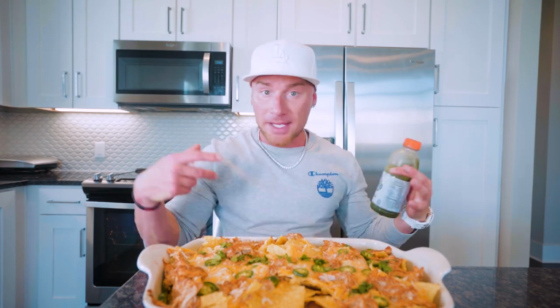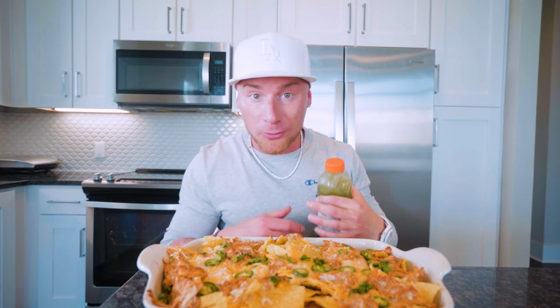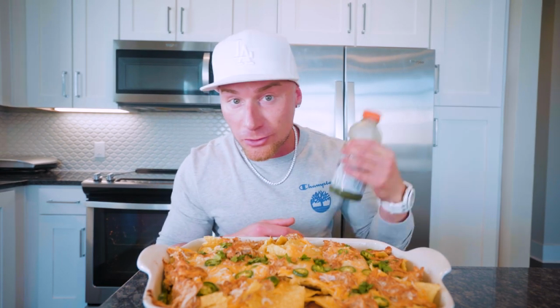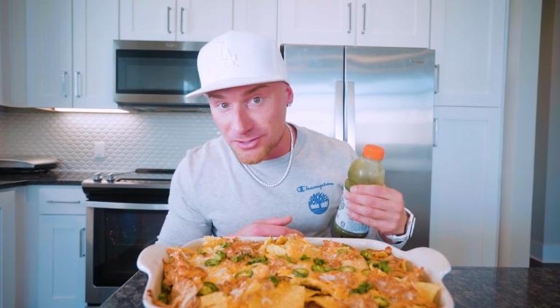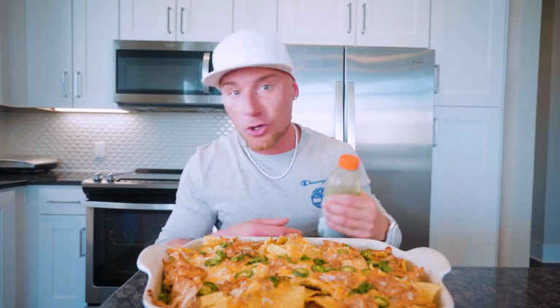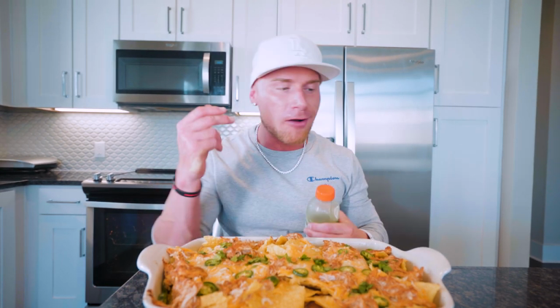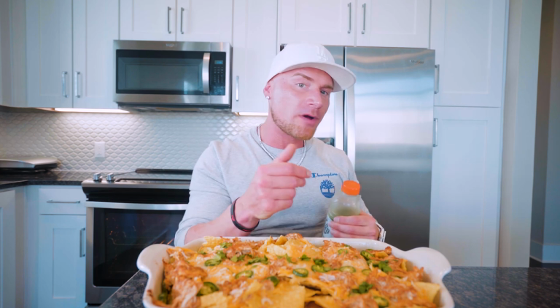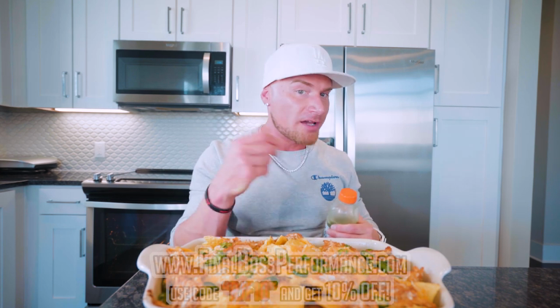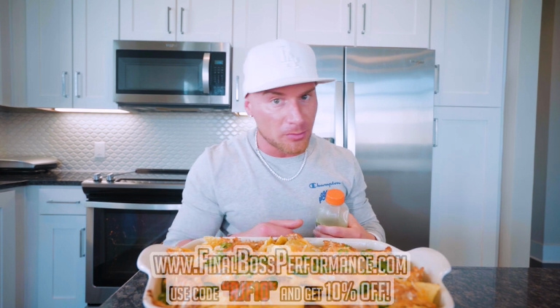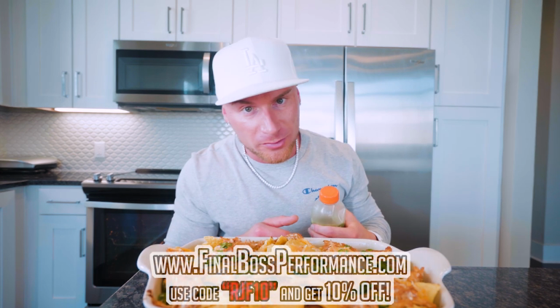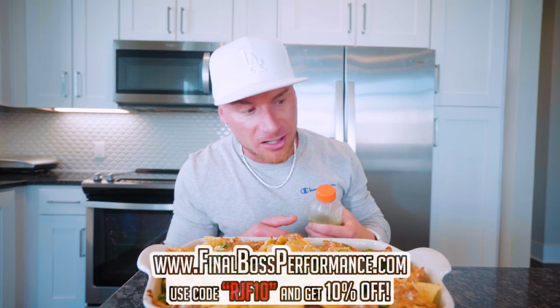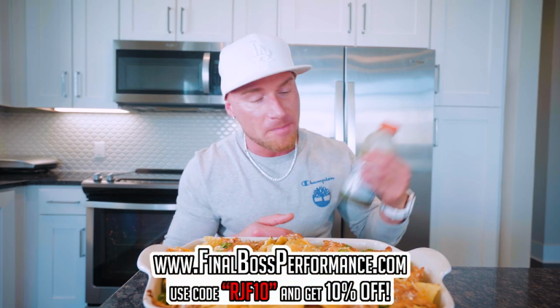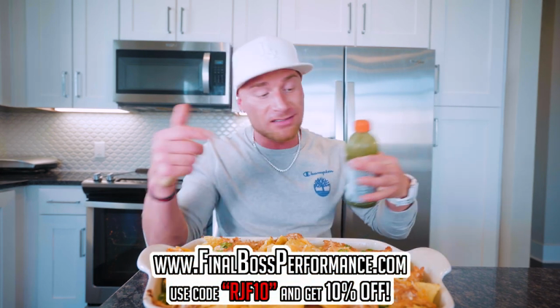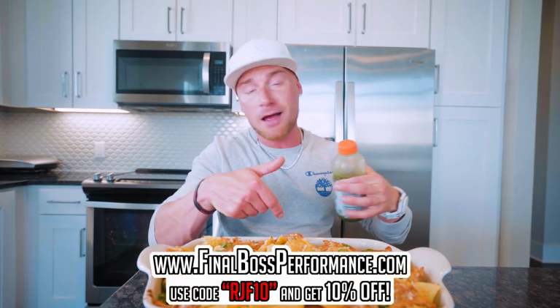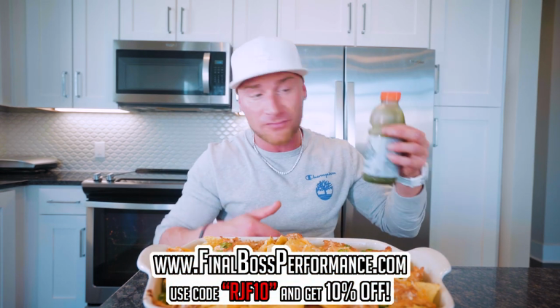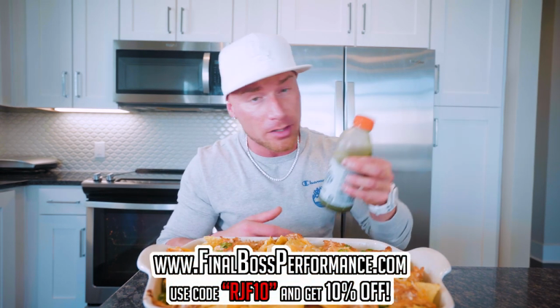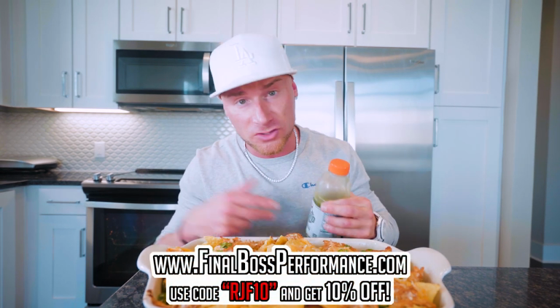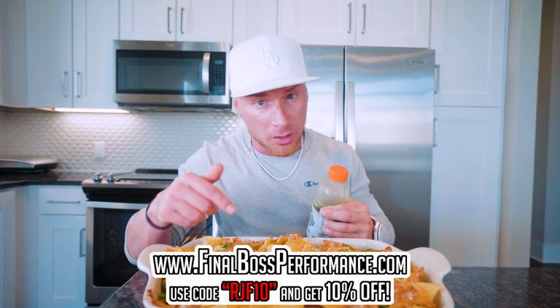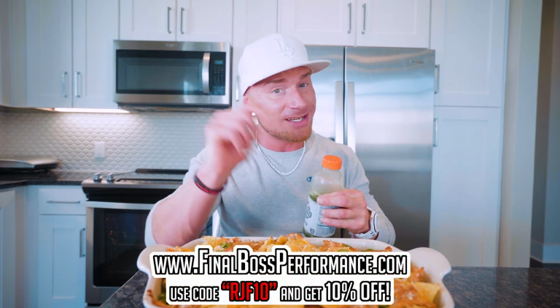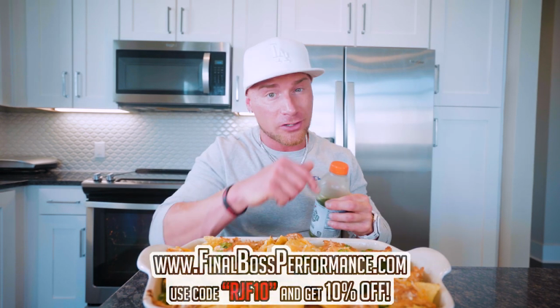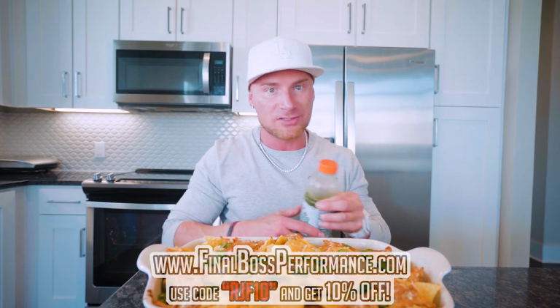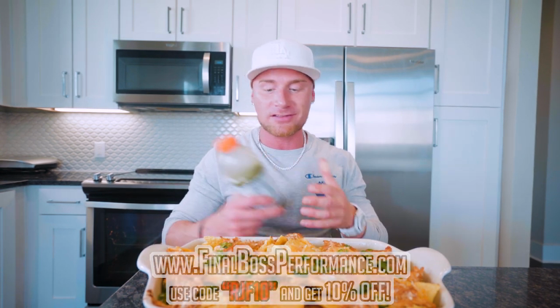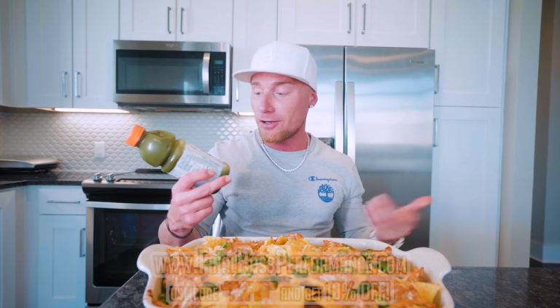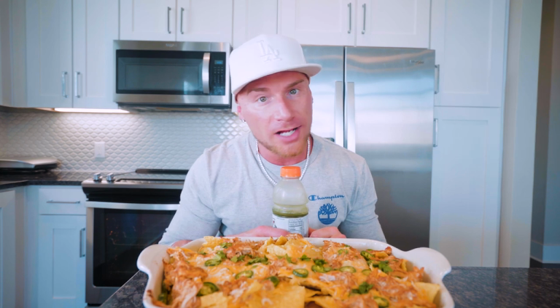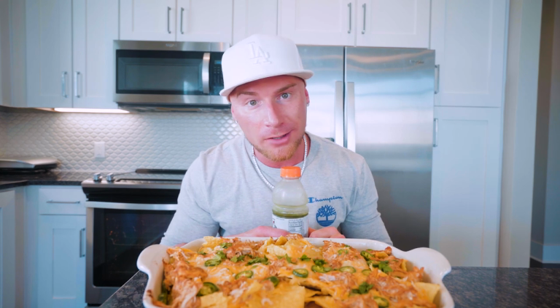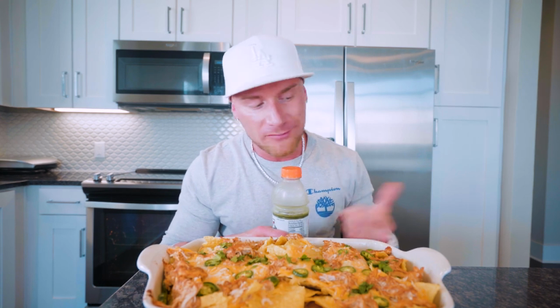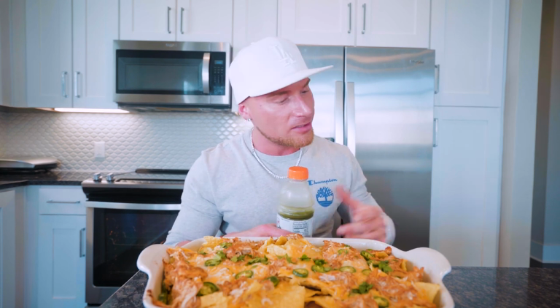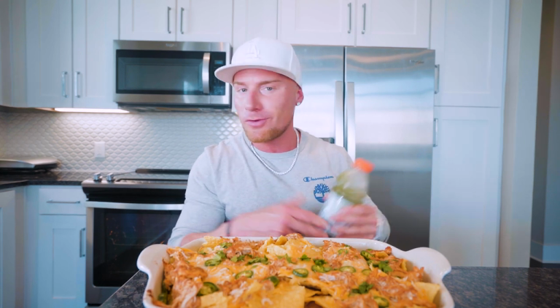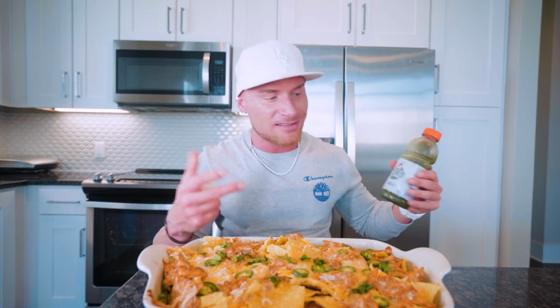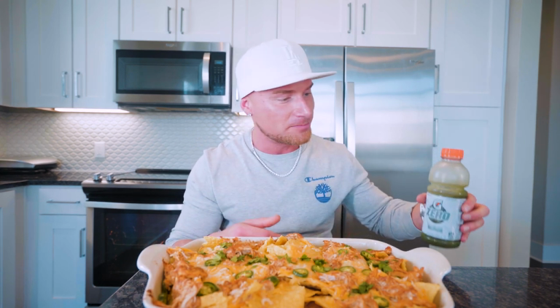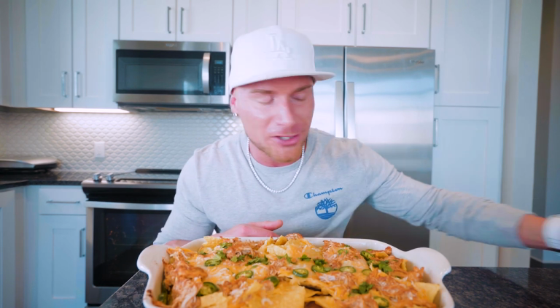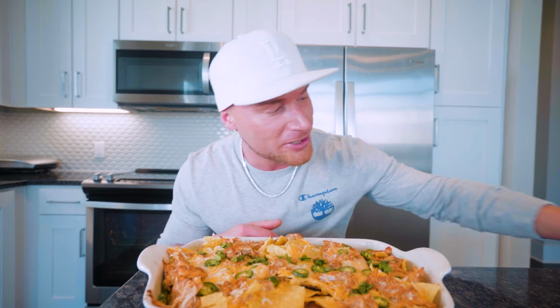By the way, the greens are sold out on our website, finalbossperformance.com, at least at the time of this video being made. So if you want them, you've got to go to Amazon because they are sold out. We've been having a good year — what can I say? It's been a good year.